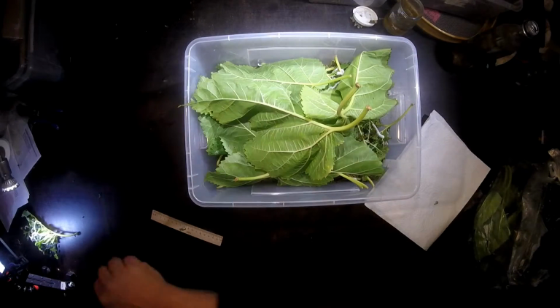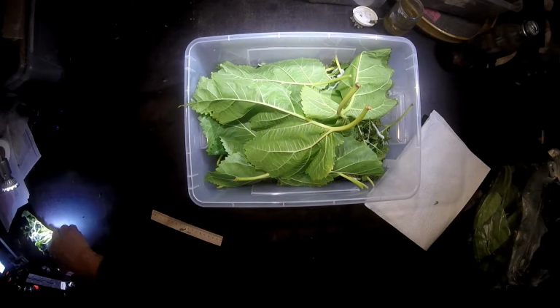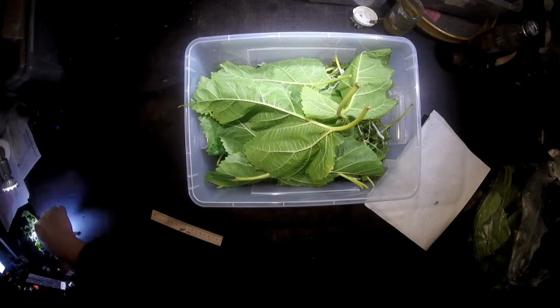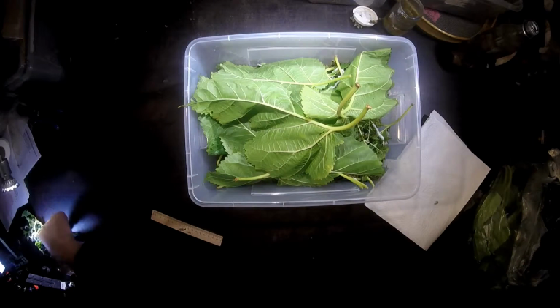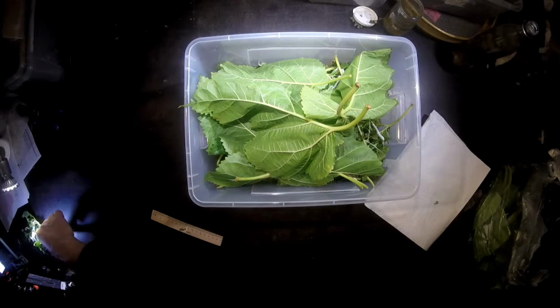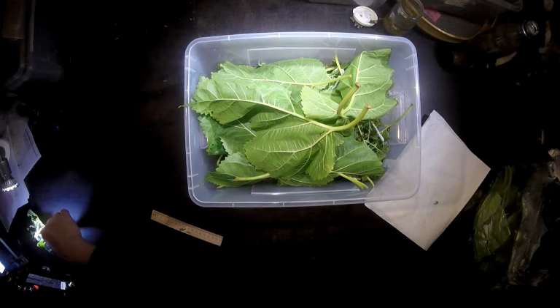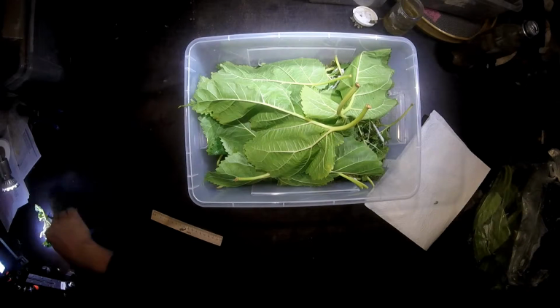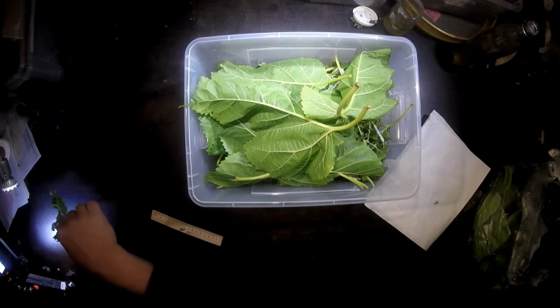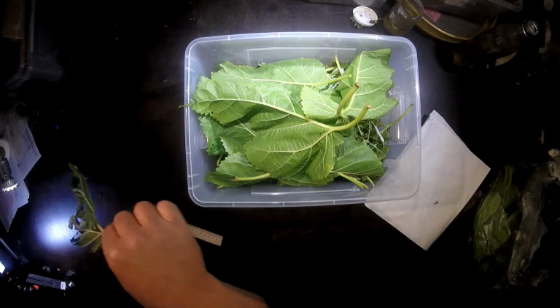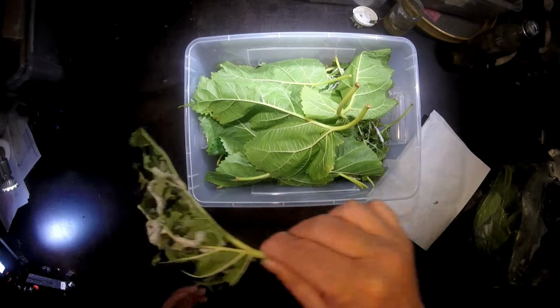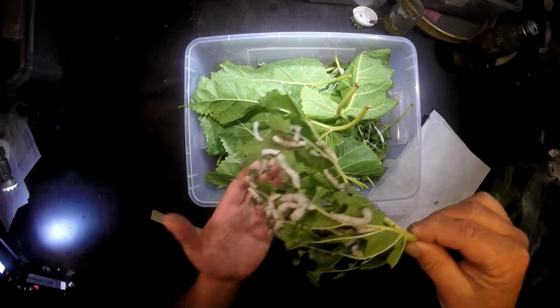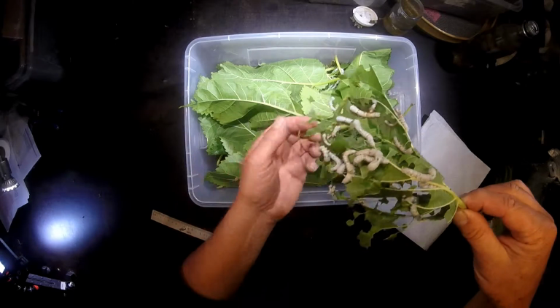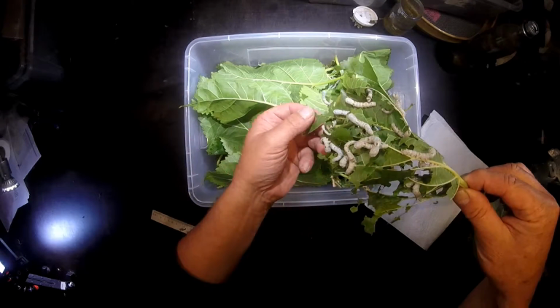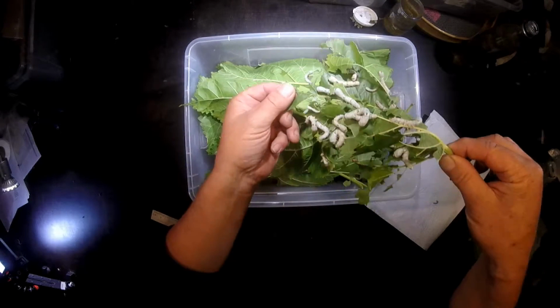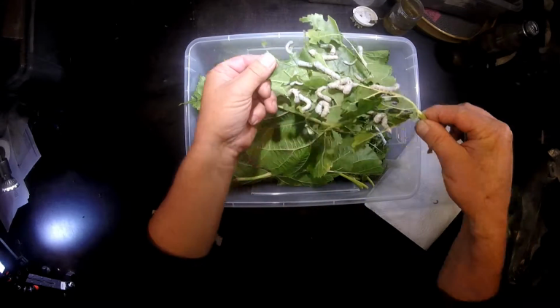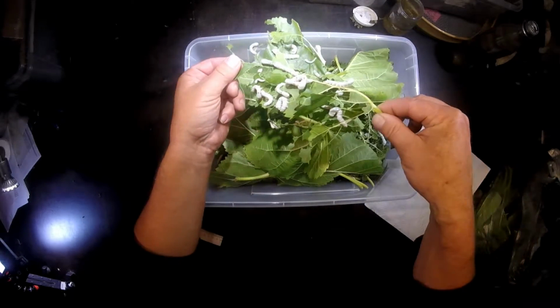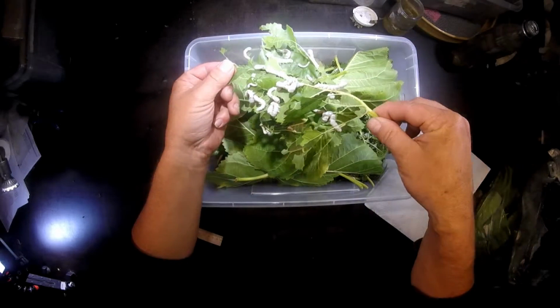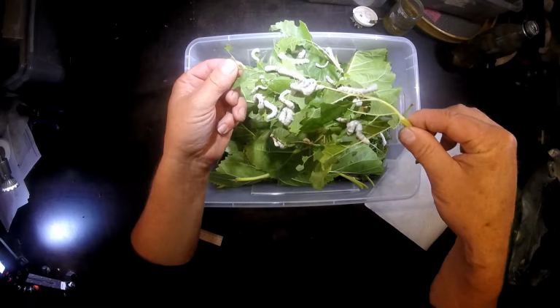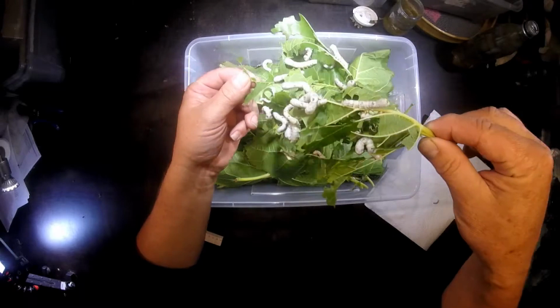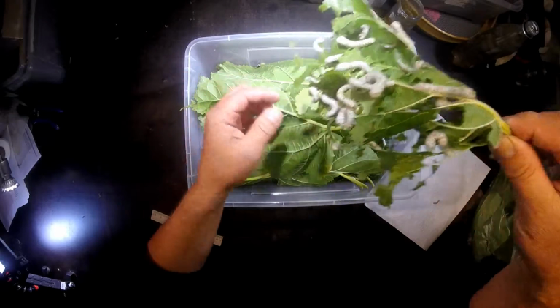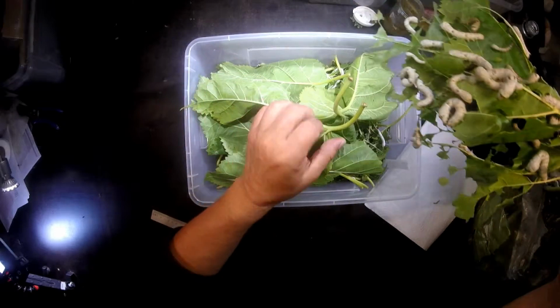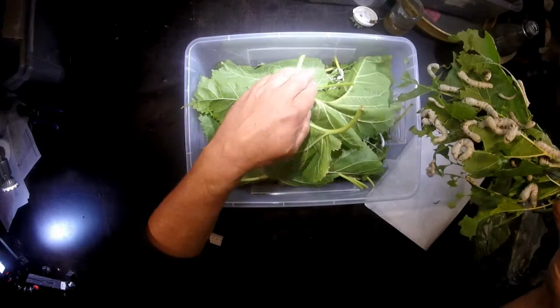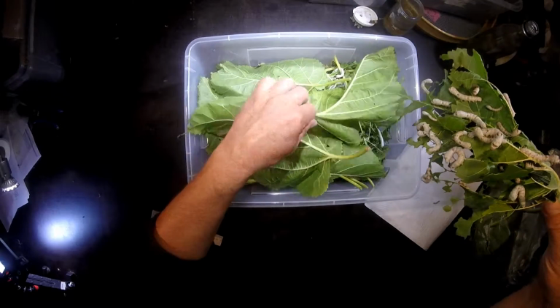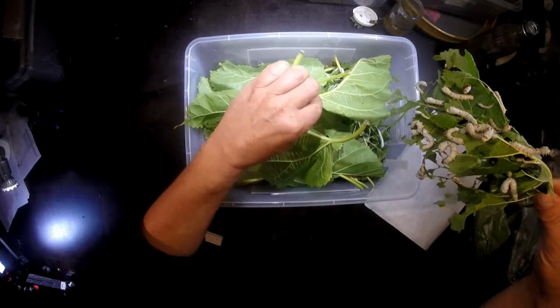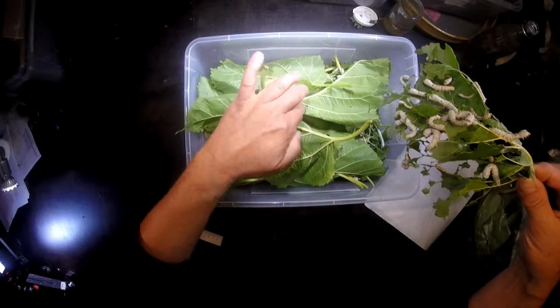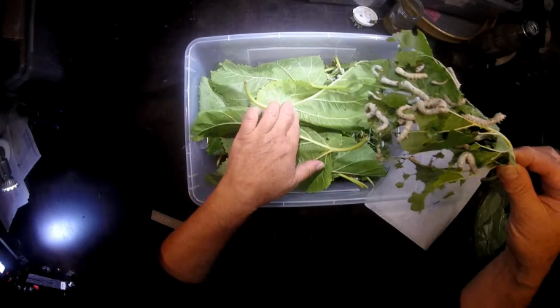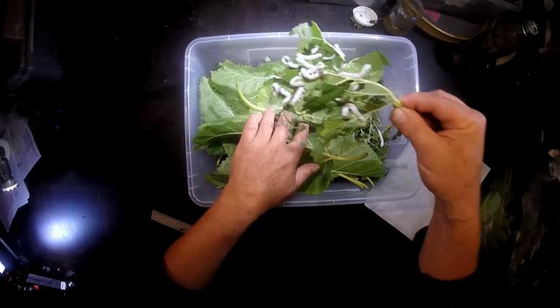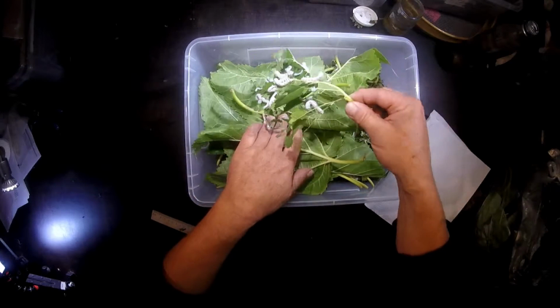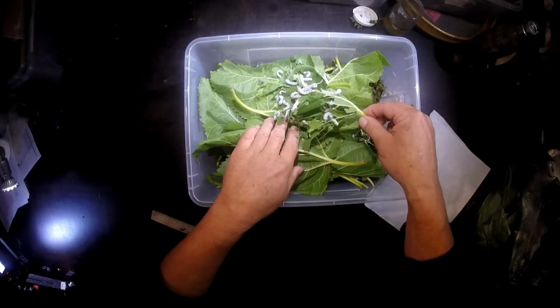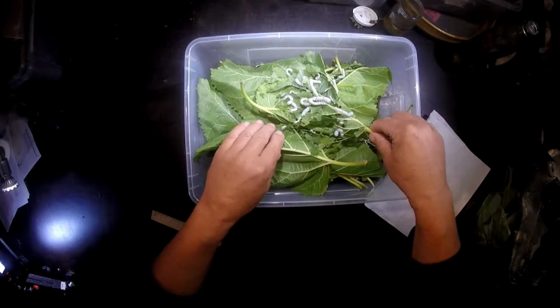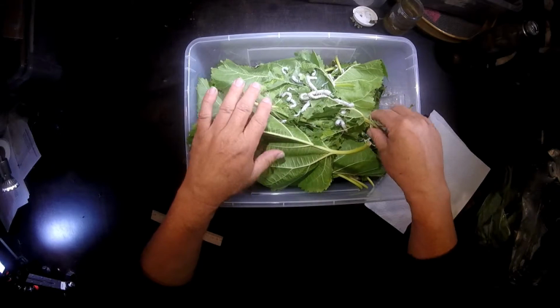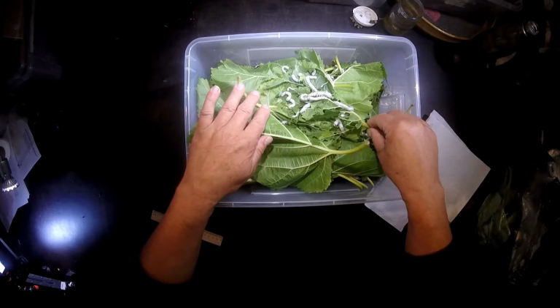And now this one I put on the top here — you'll see that the leaf is completely covered with the caterpillars. I just put them on the top.